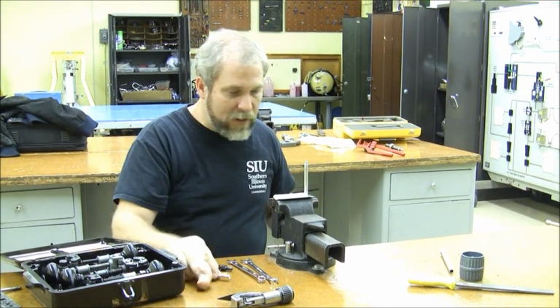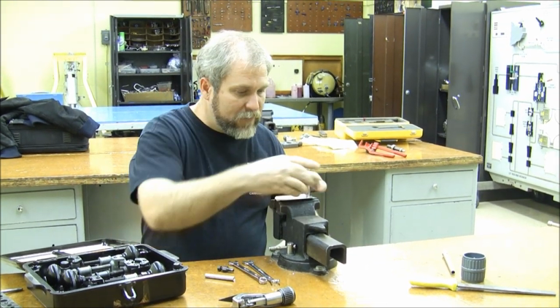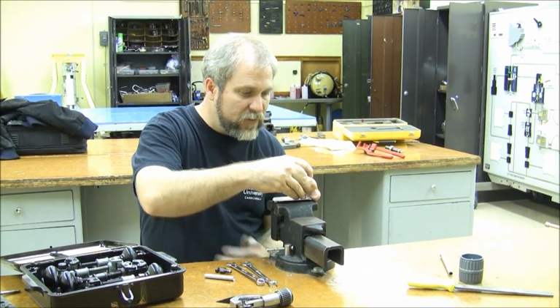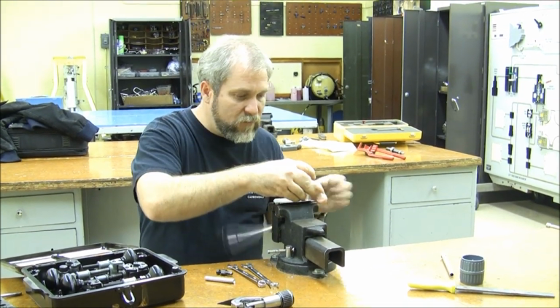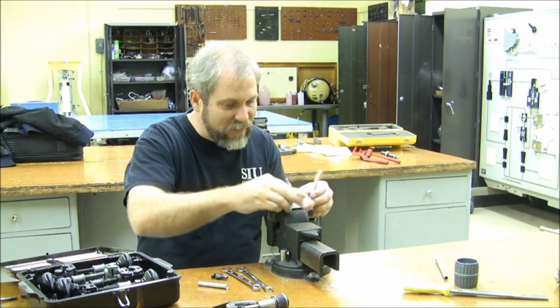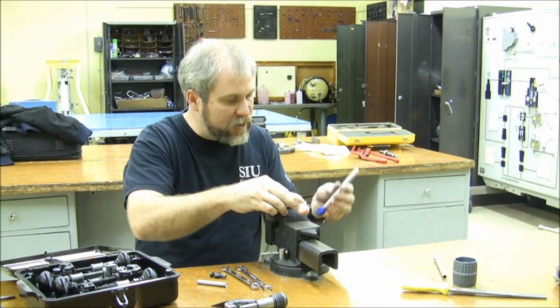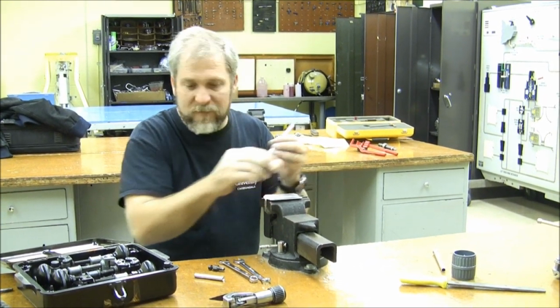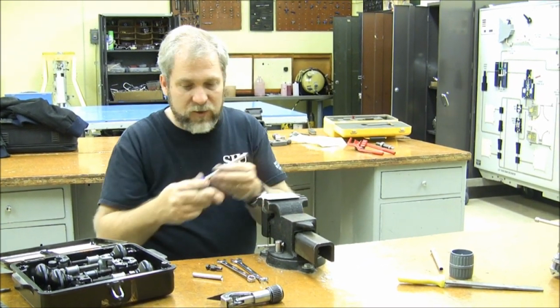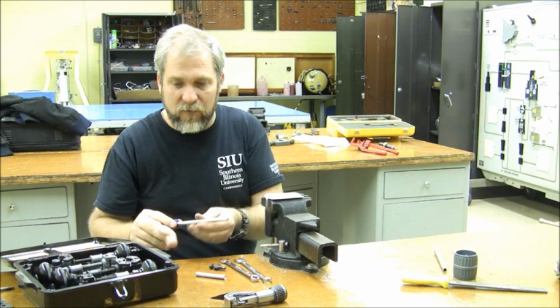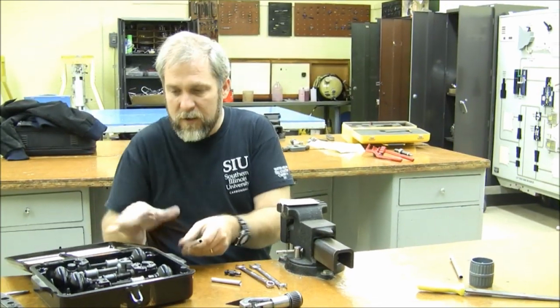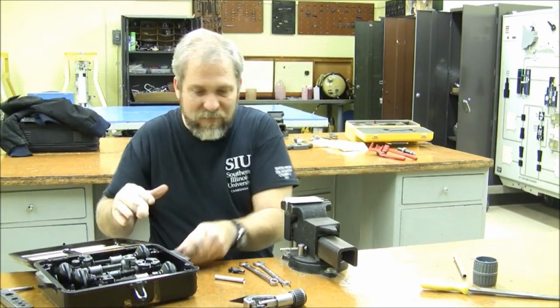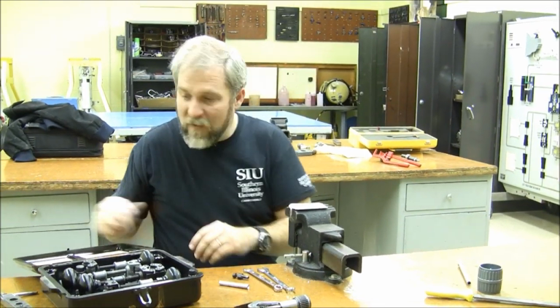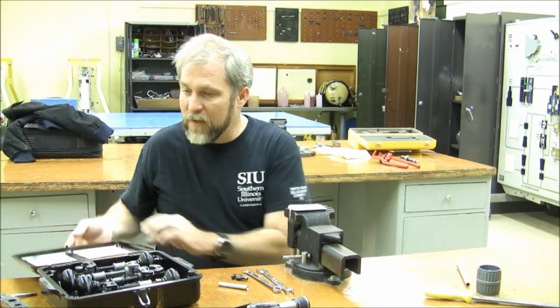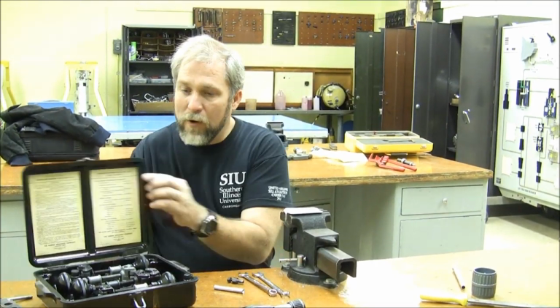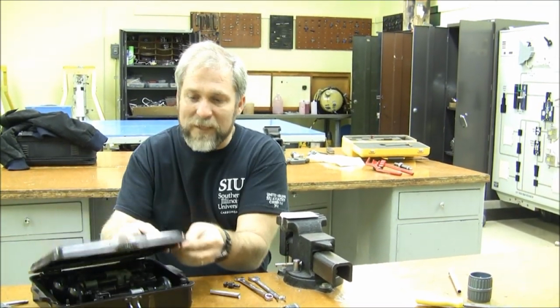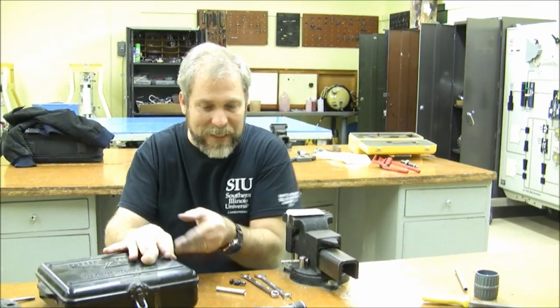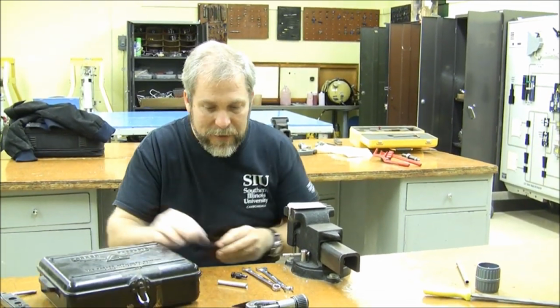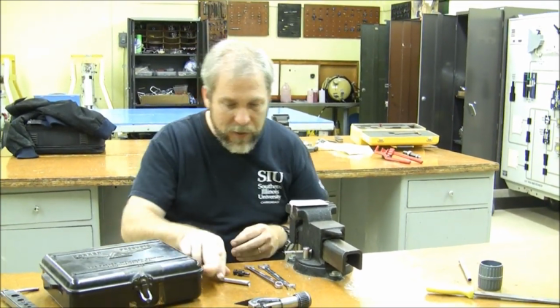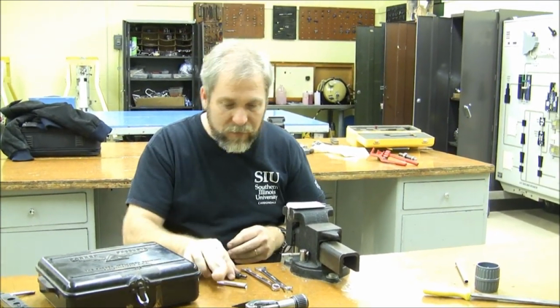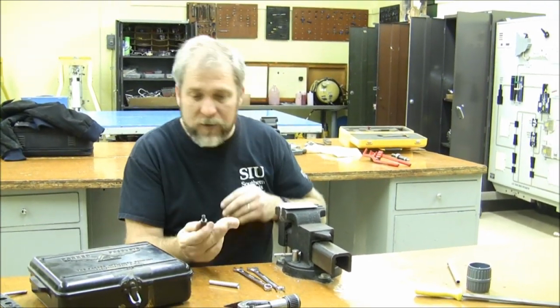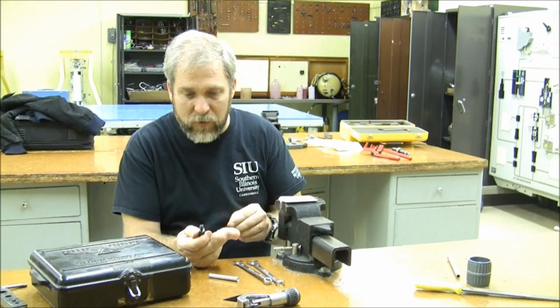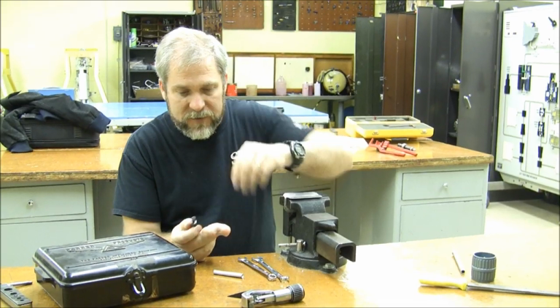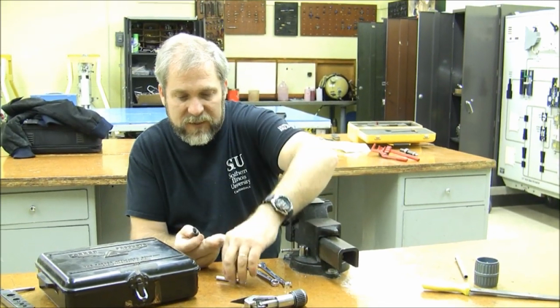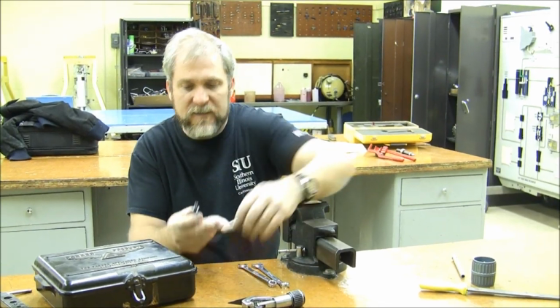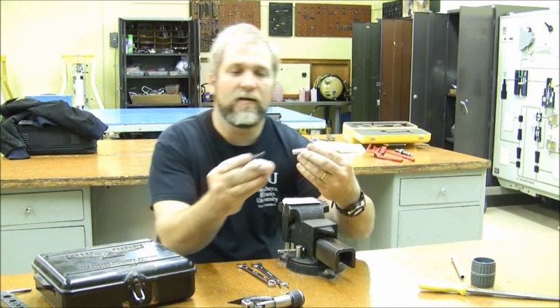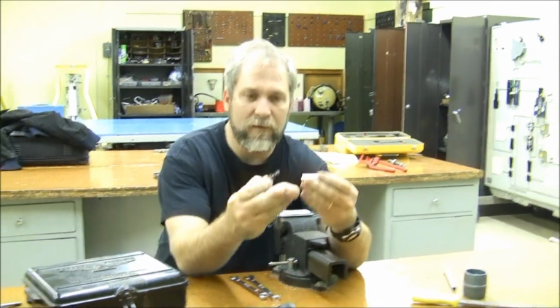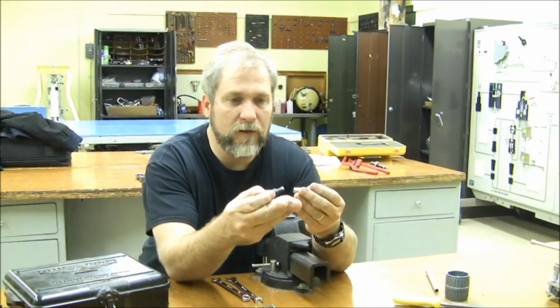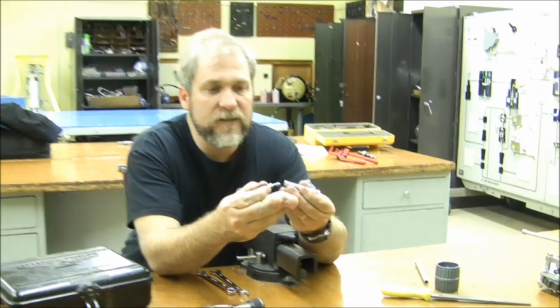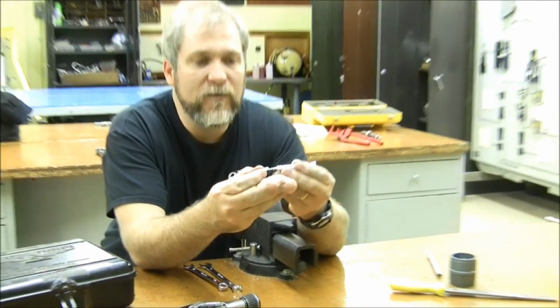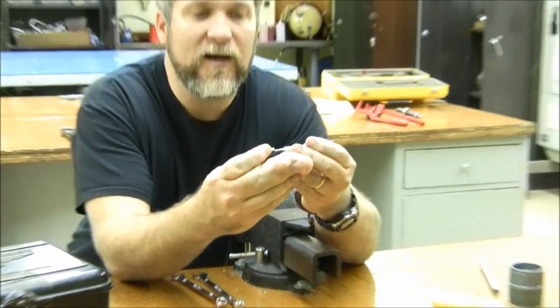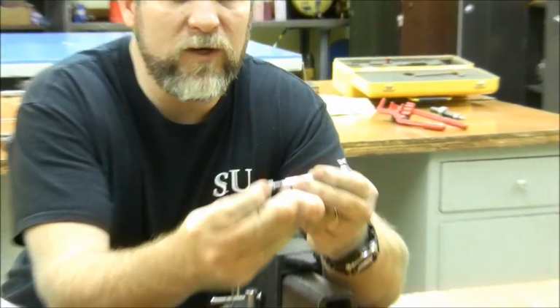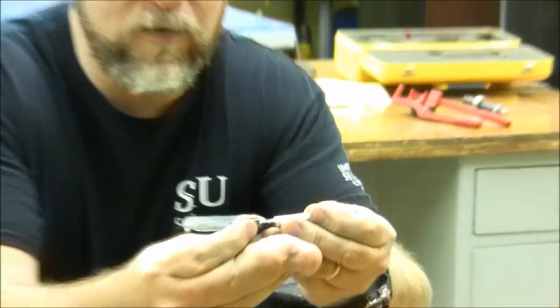For those of you who are not fortunate enough to be able to afford a $400 to $500 Parker beading set, there are cheaper alternatives. This is about a $30 alternative and I believe I got it from Wix Aircraft.